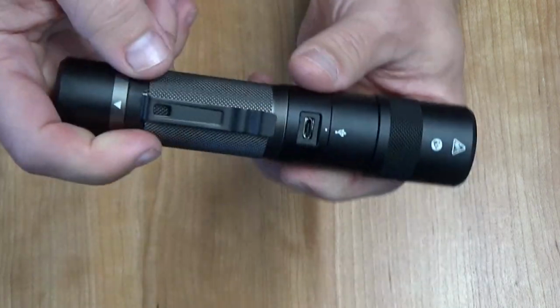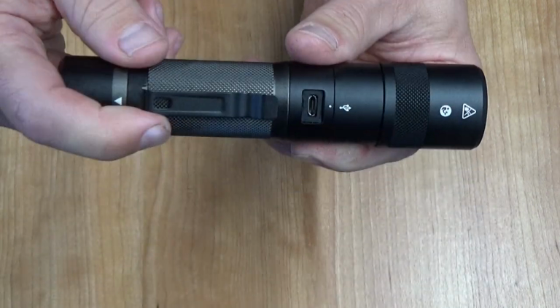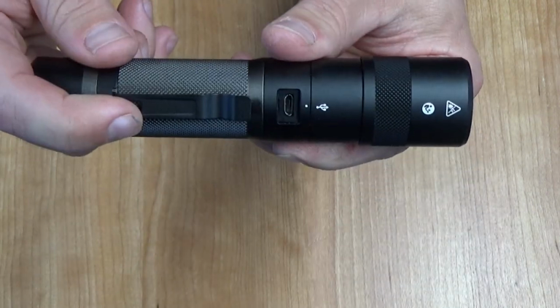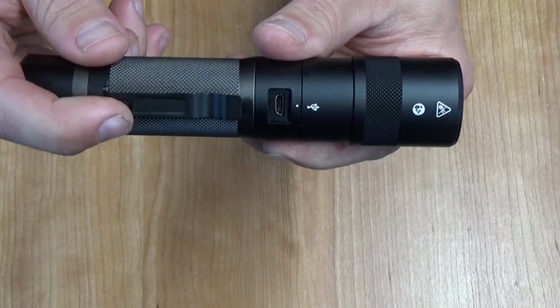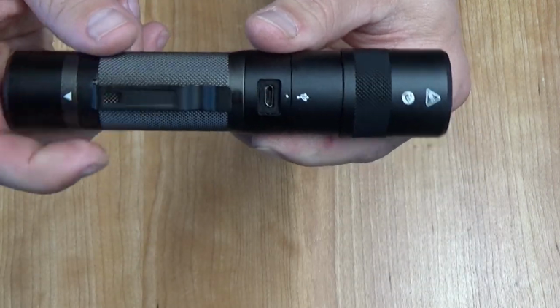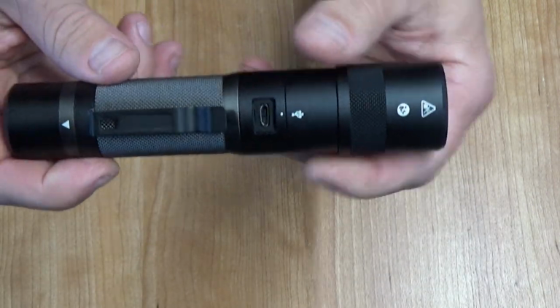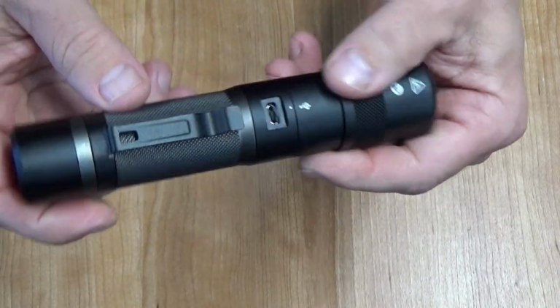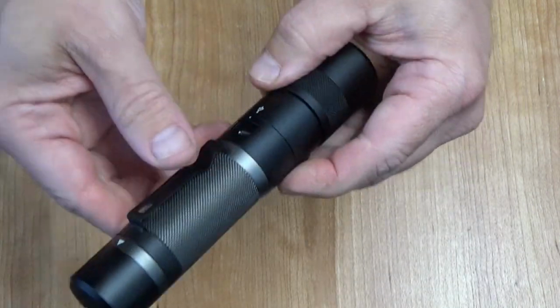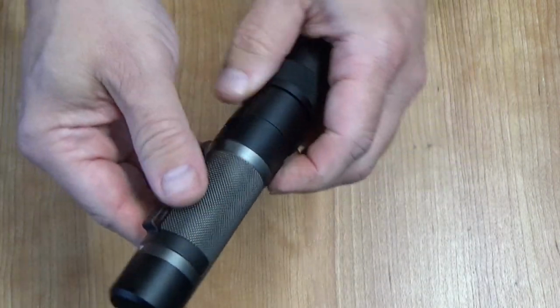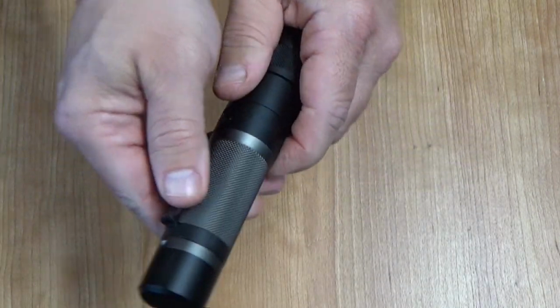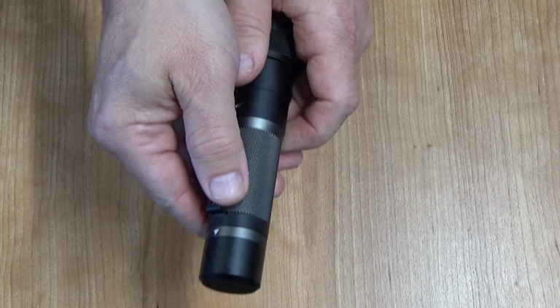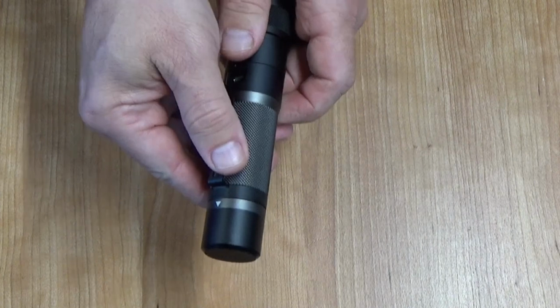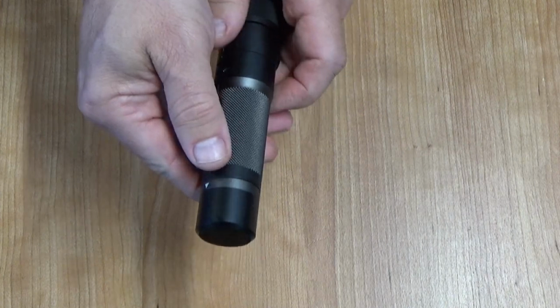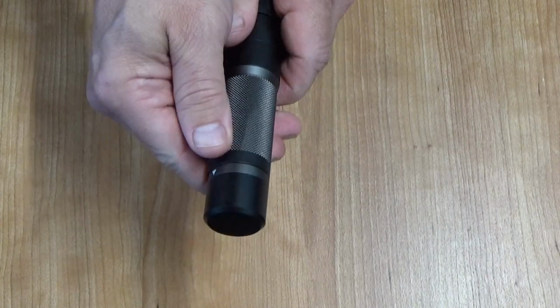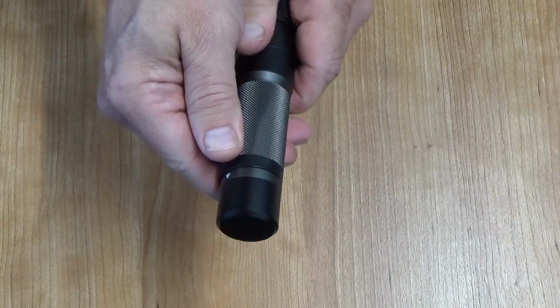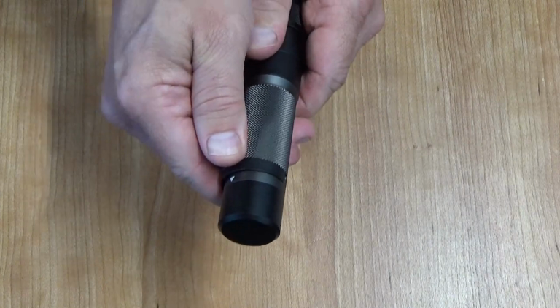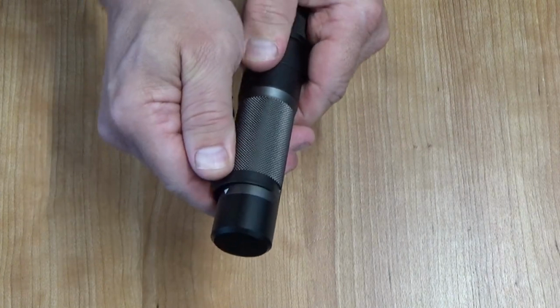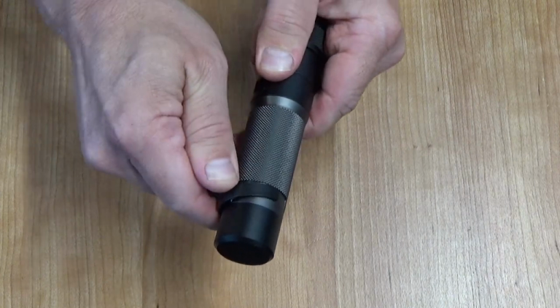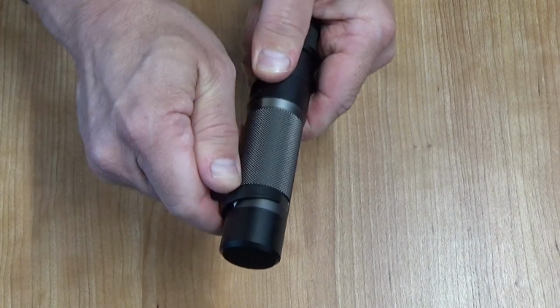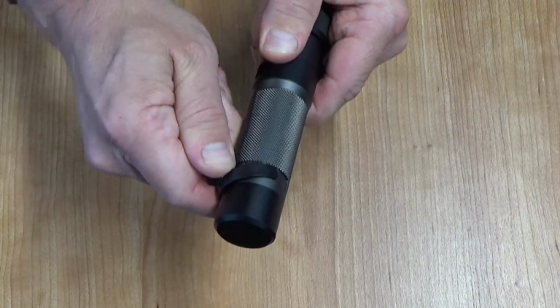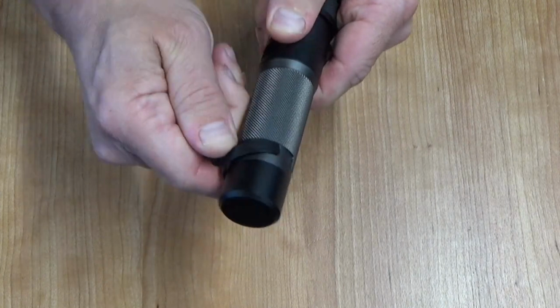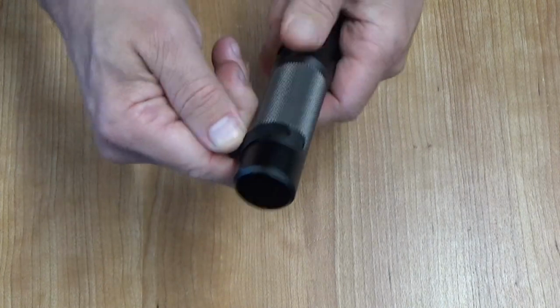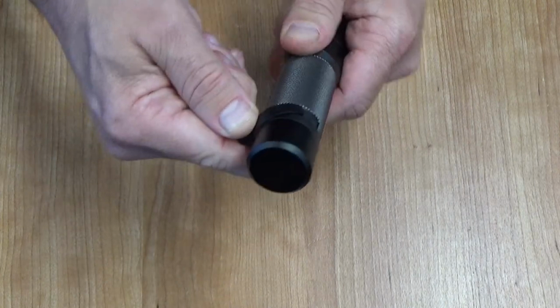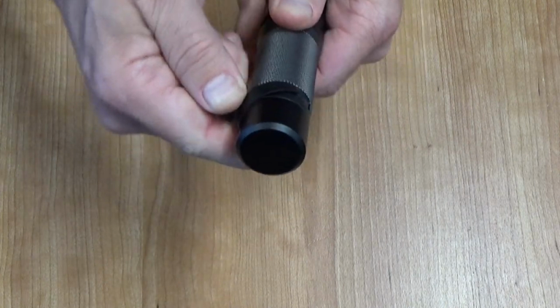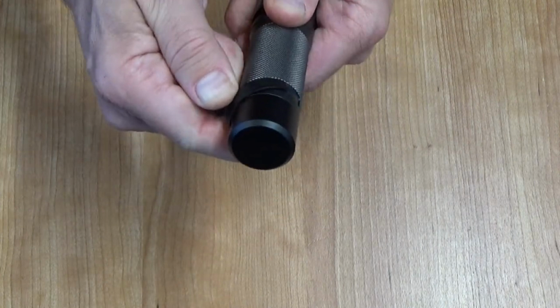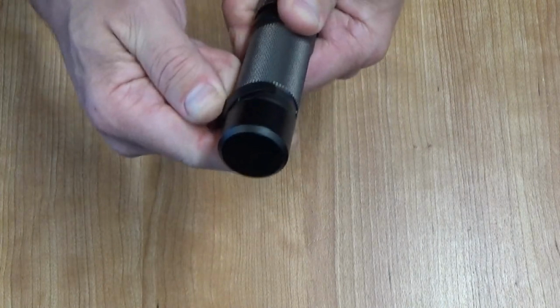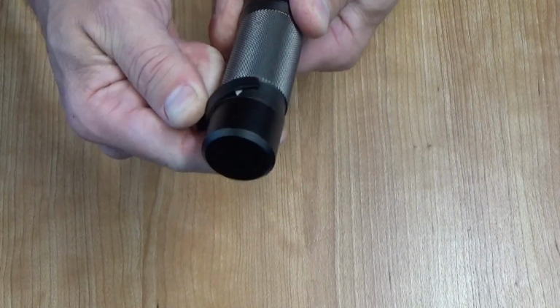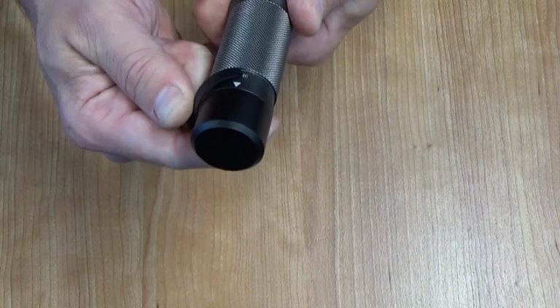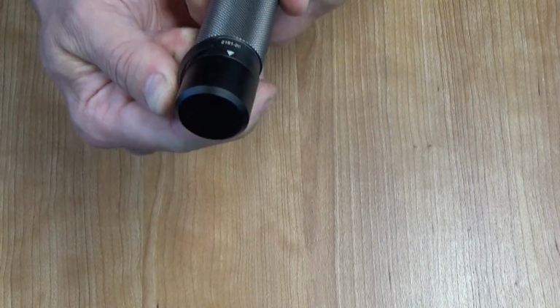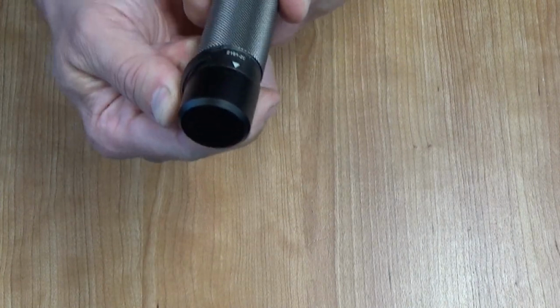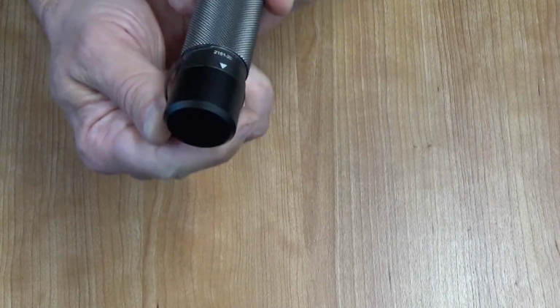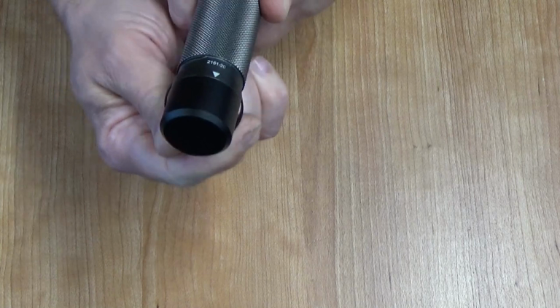It has a belt clip right here, and this belt clip you can remove. You just got to spin it and it comes off. It's a little tough, but not too bad.